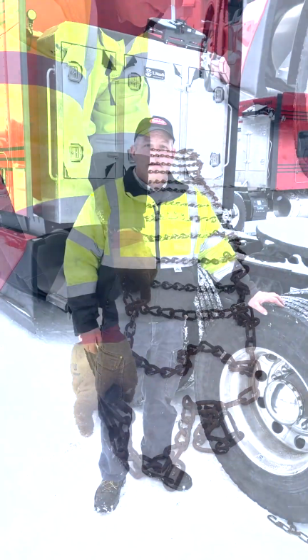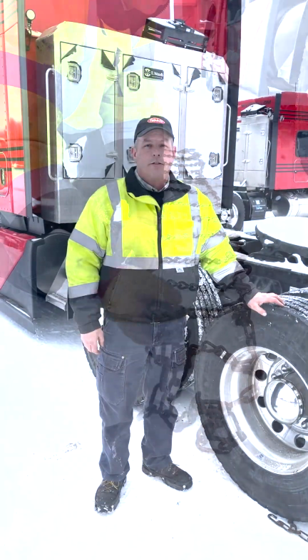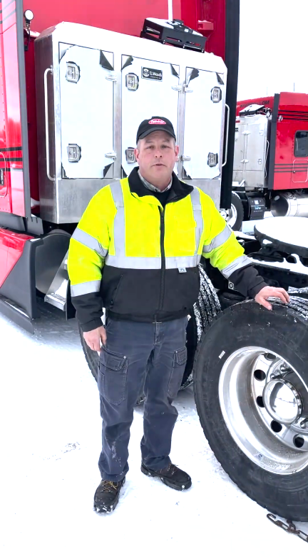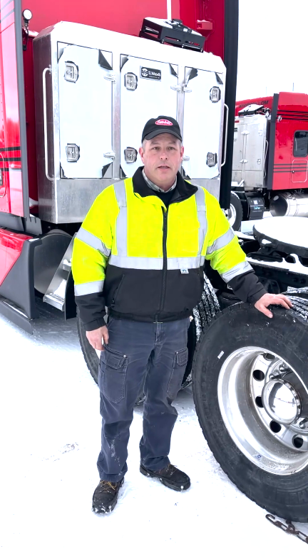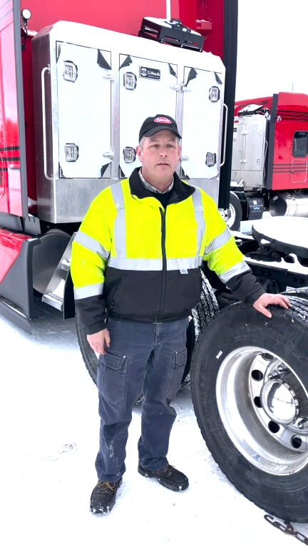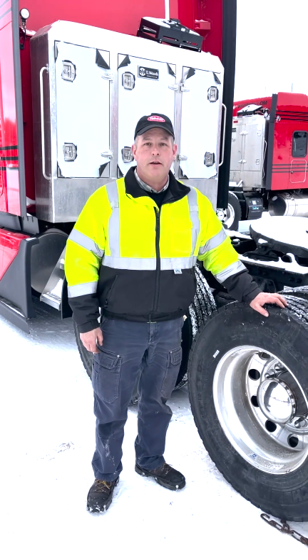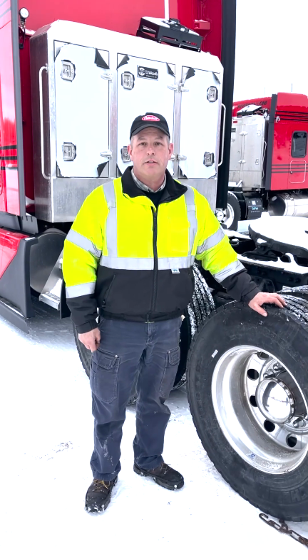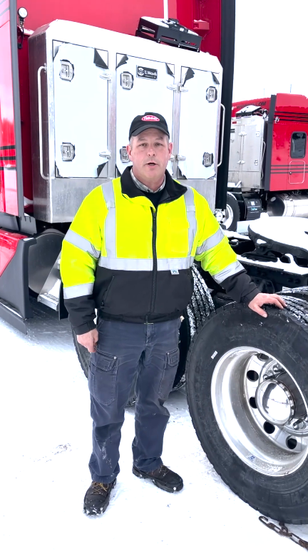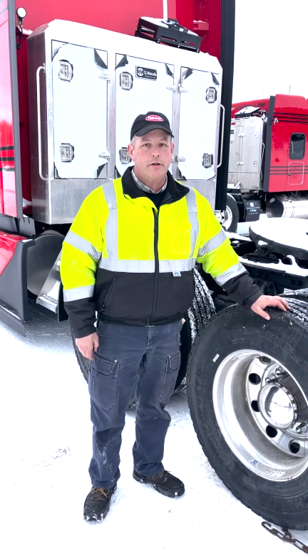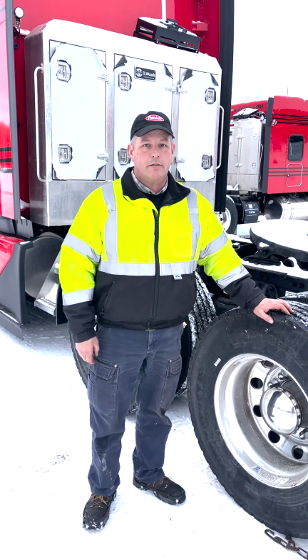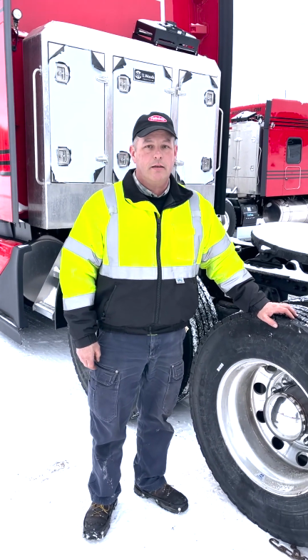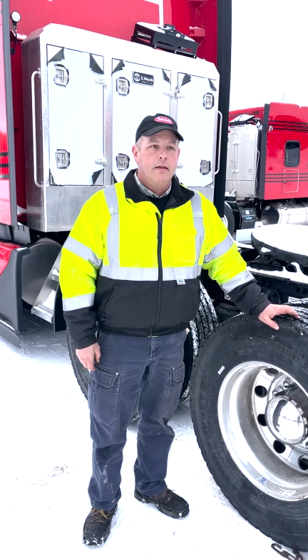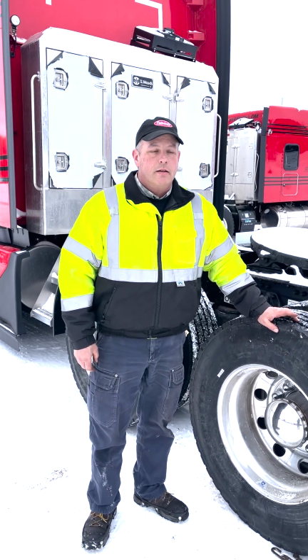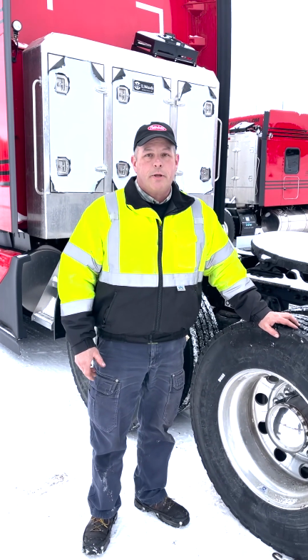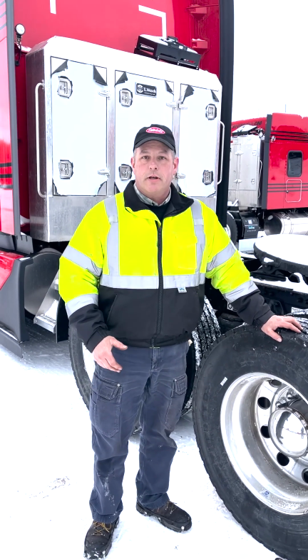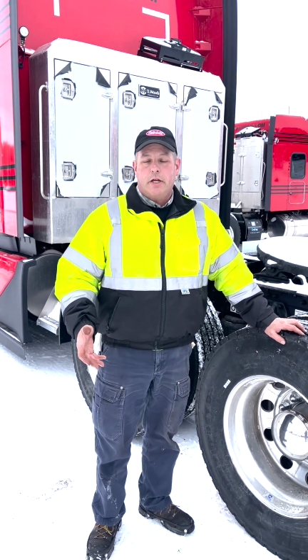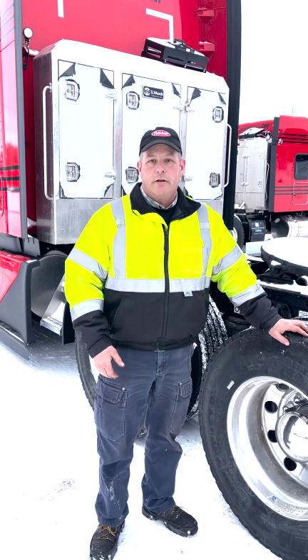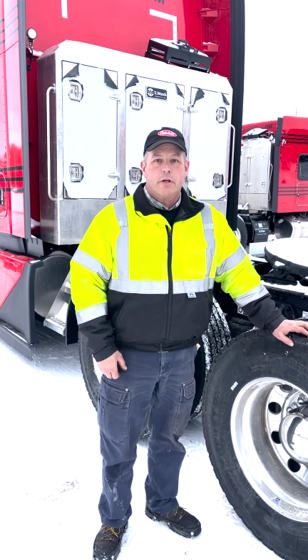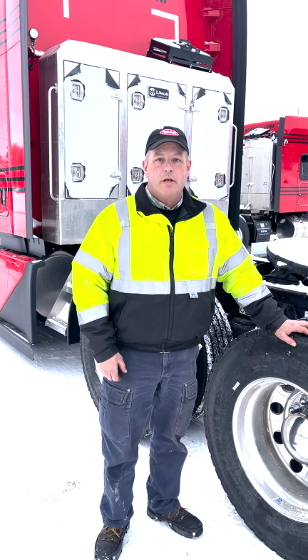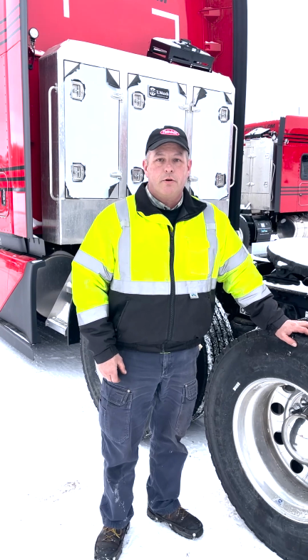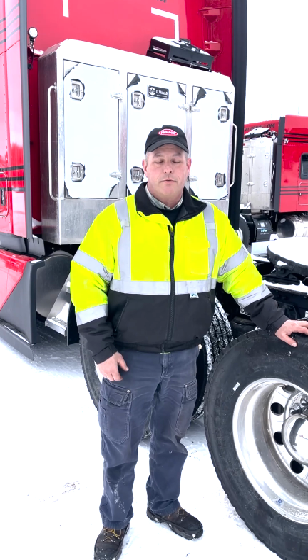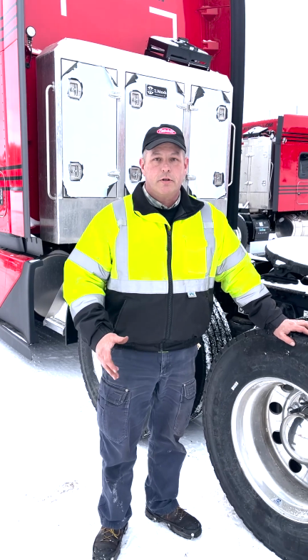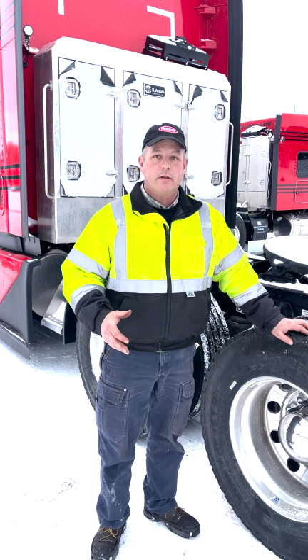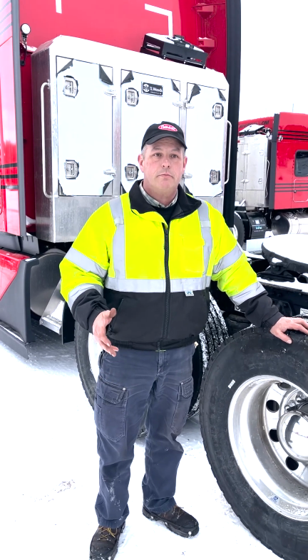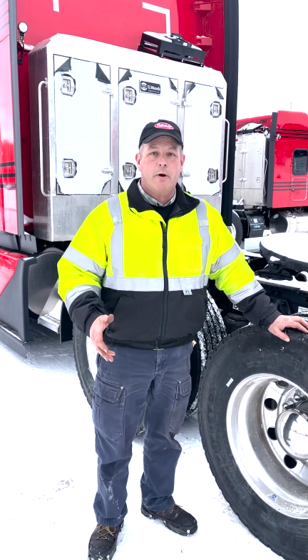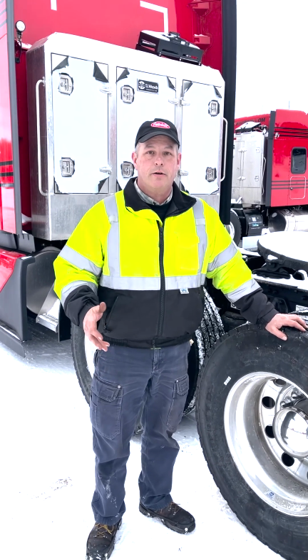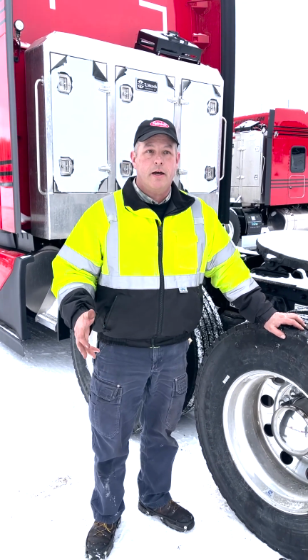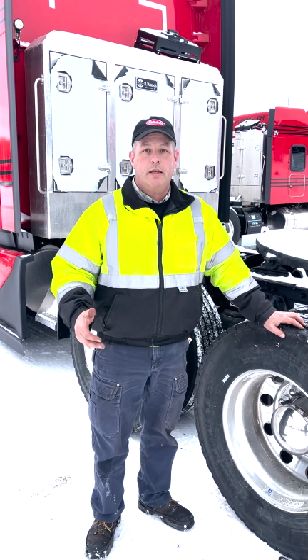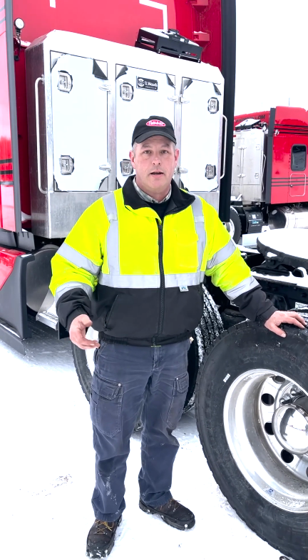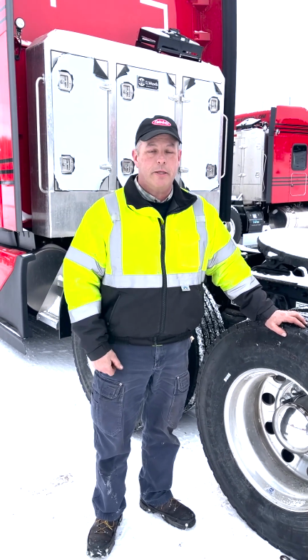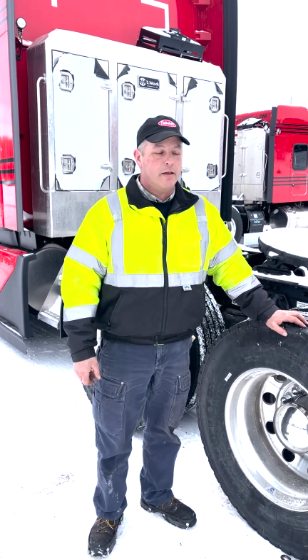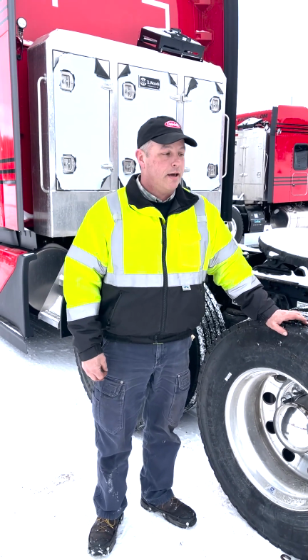Hi, it's Sean with Kiwi. Today we're going to talk about tire chains. Sometimes you're going to have tire chain restrictions on the road where you're forced to put them on to go down the highway. You've got to obey the laws on that.